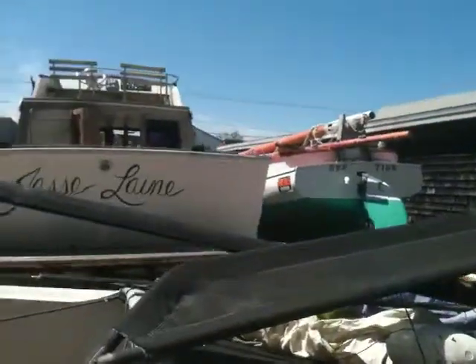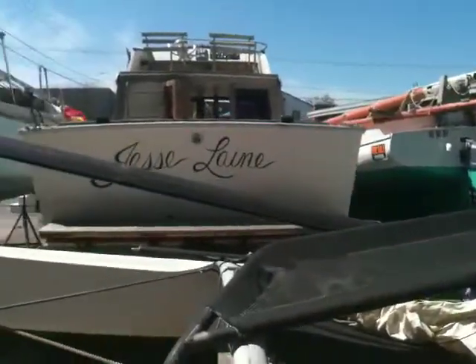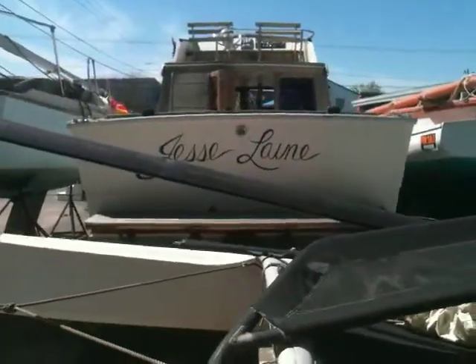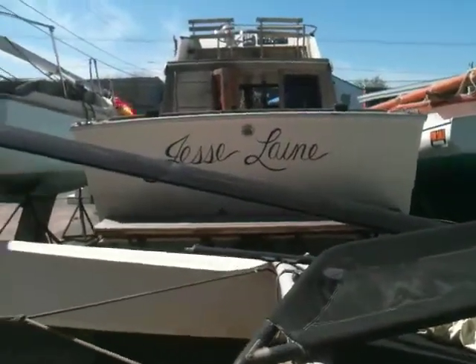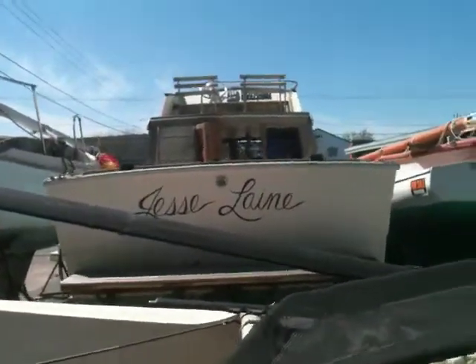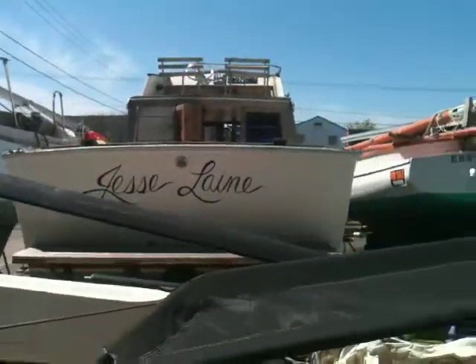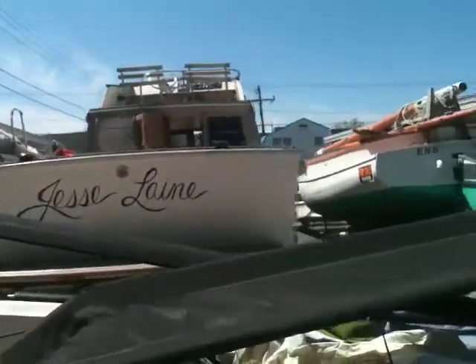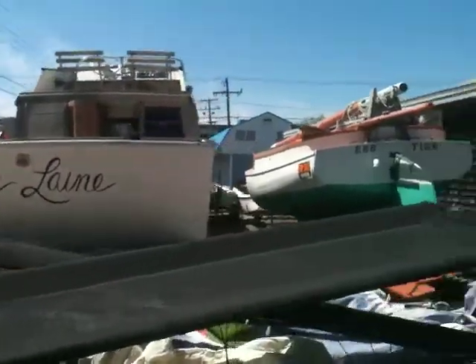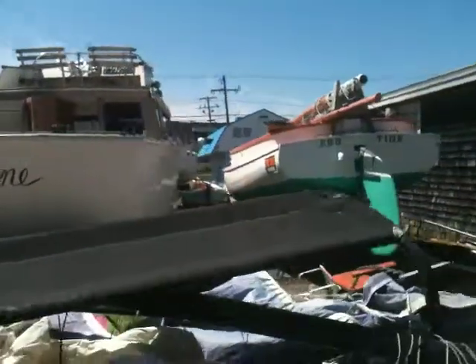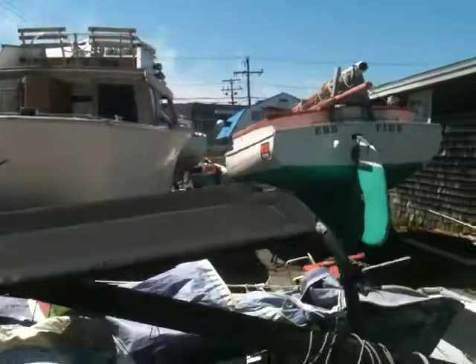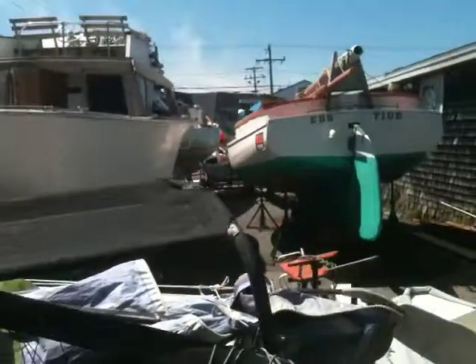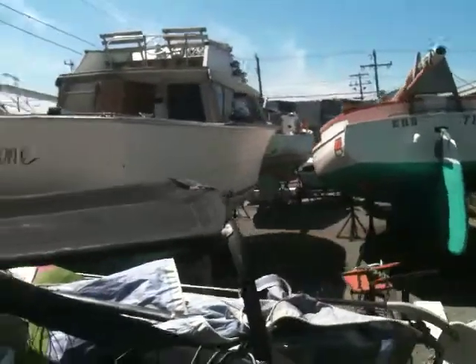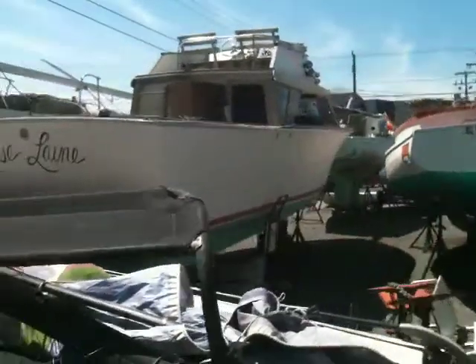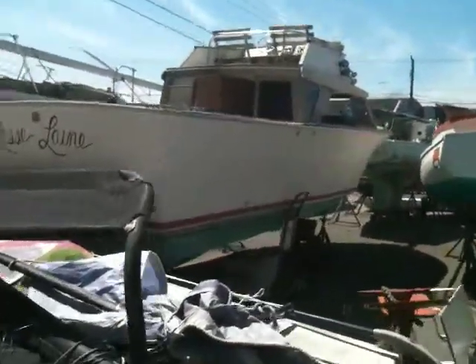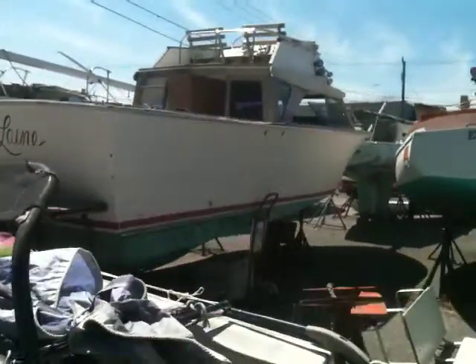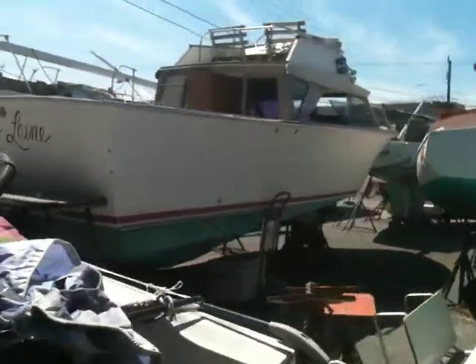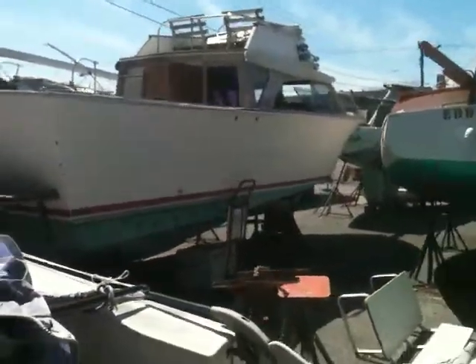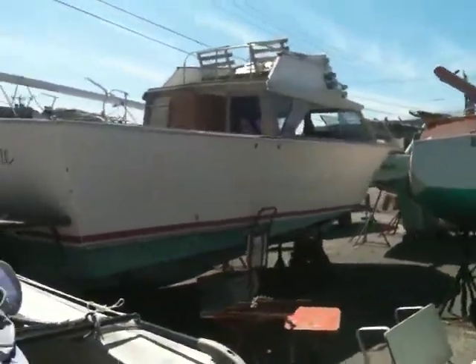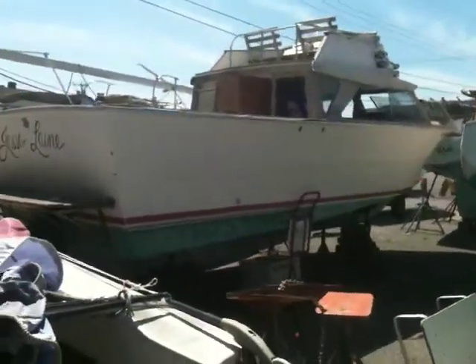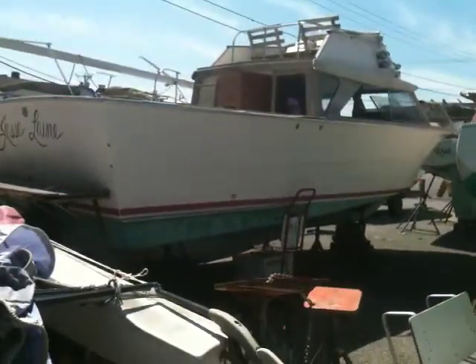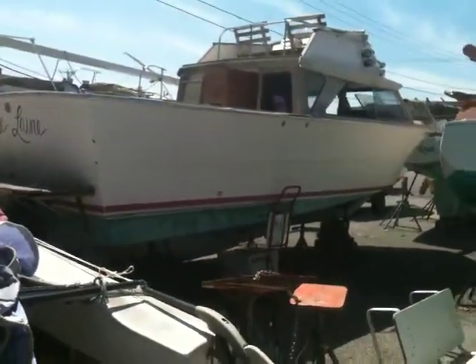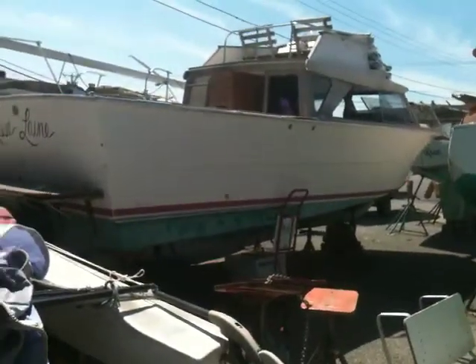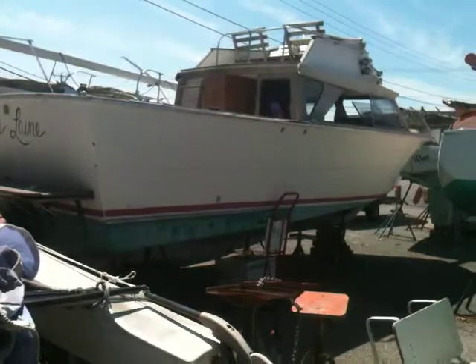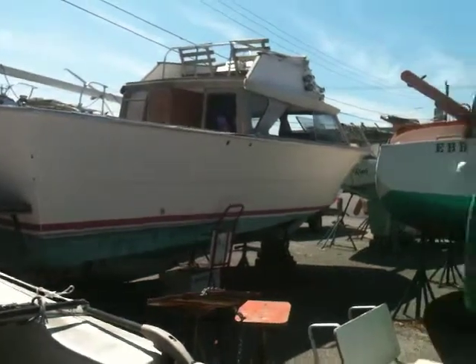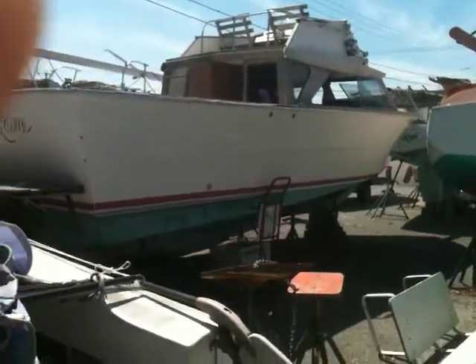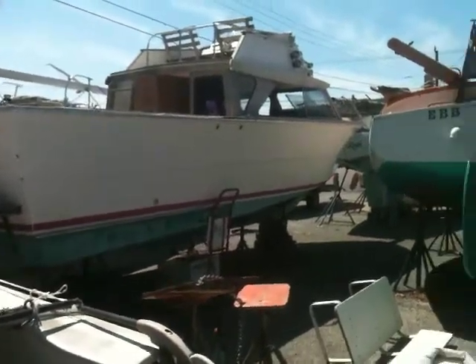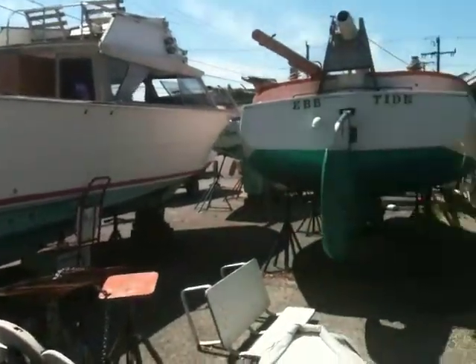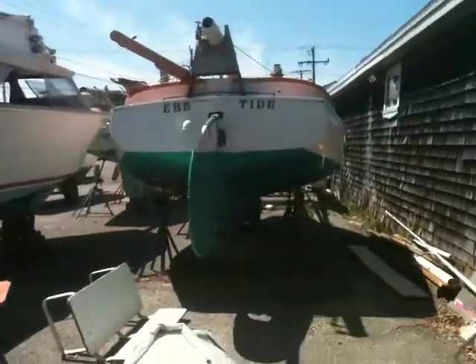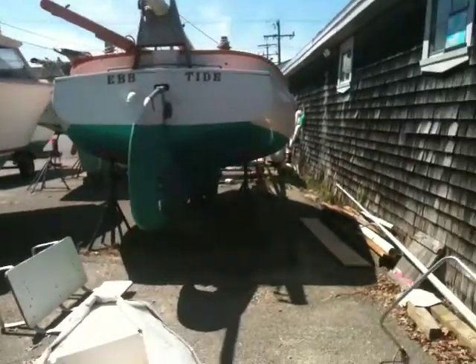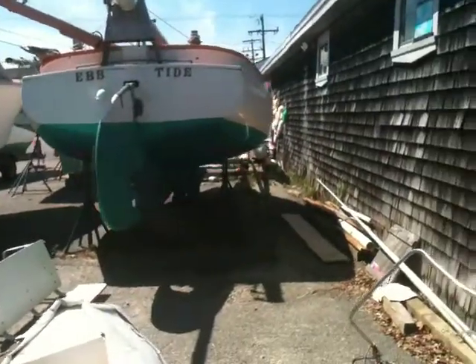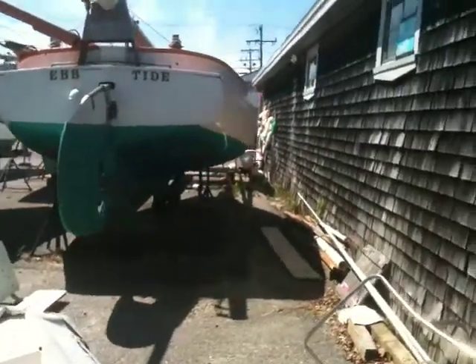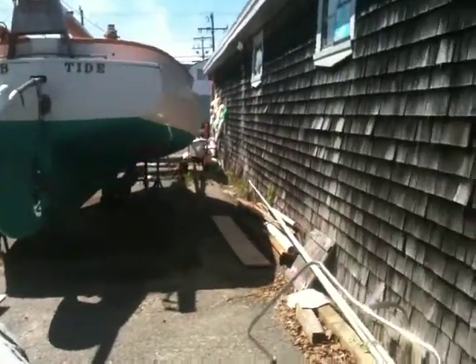This boat here — the one that says Jesse Lane on it — that's a boat that Max Kennedy gave me. They told me to sell it to get through the winter. I told them never in a million years would I sell a gift from a friend. So I'll have that now forever.